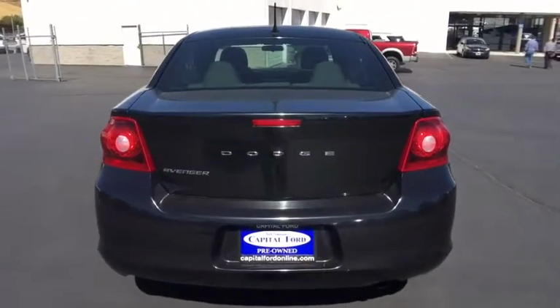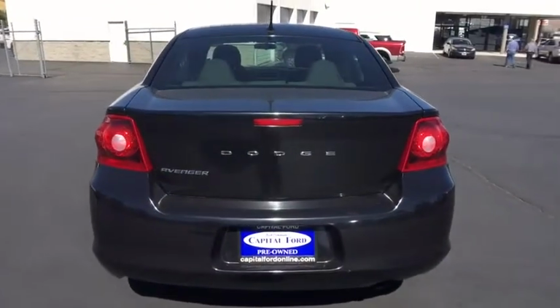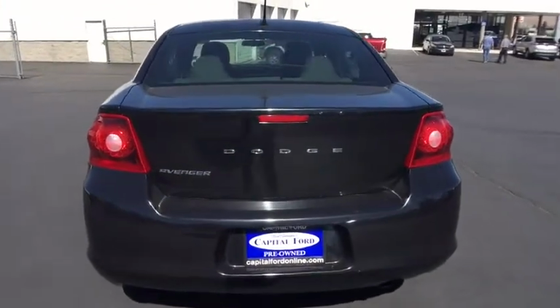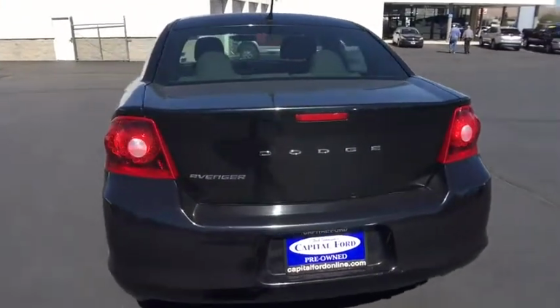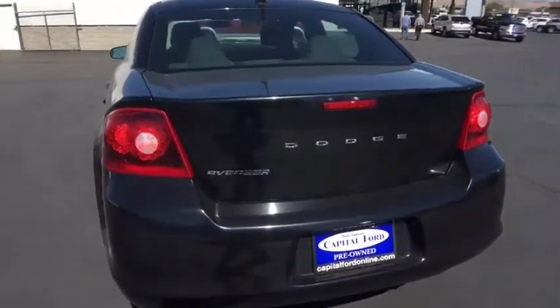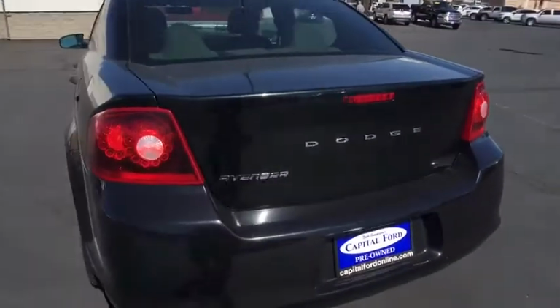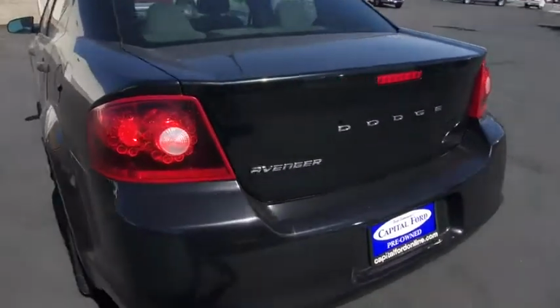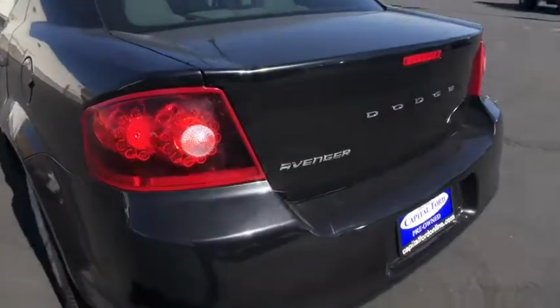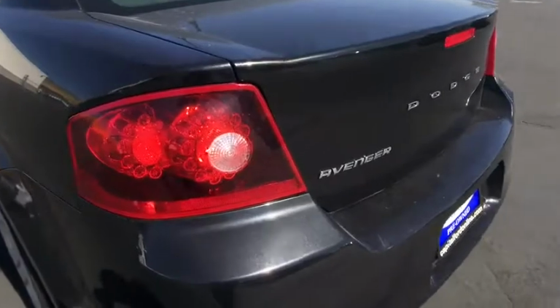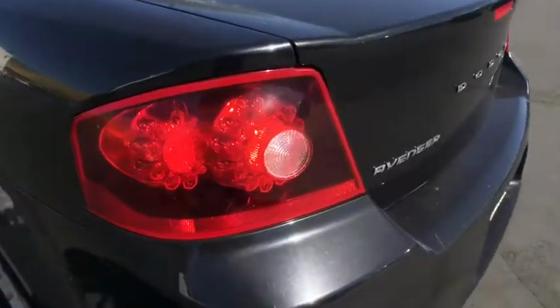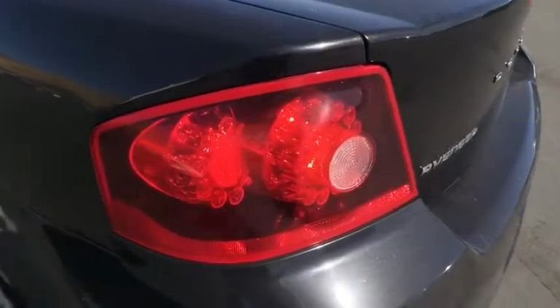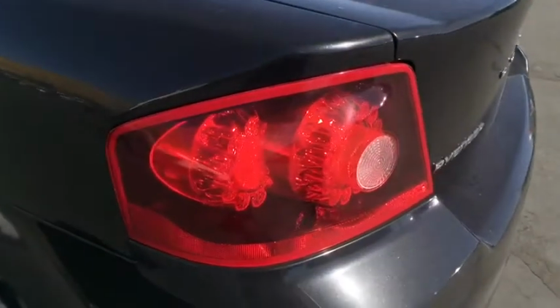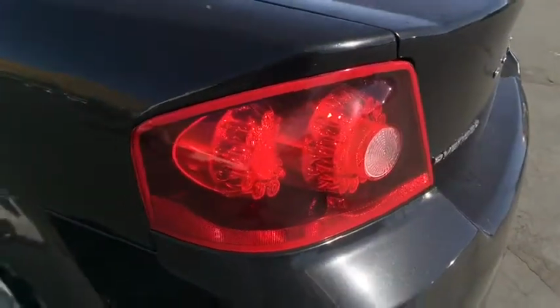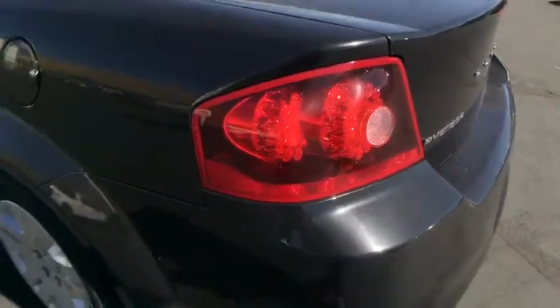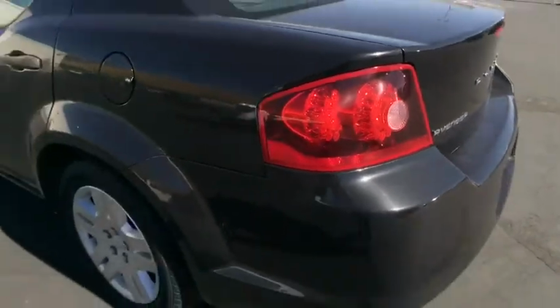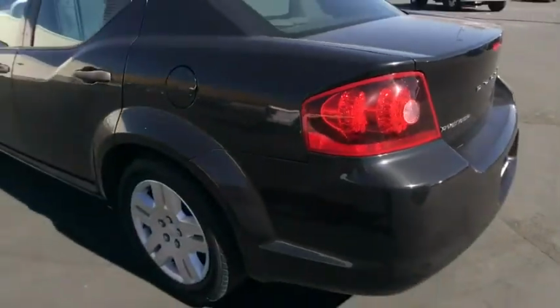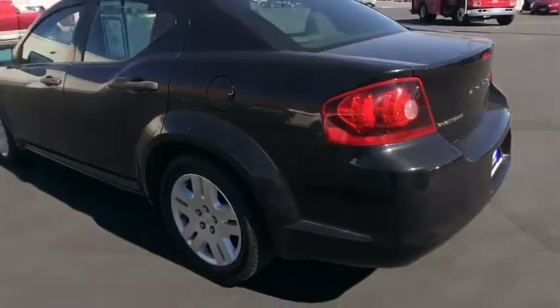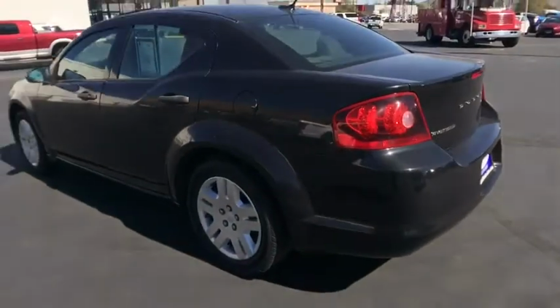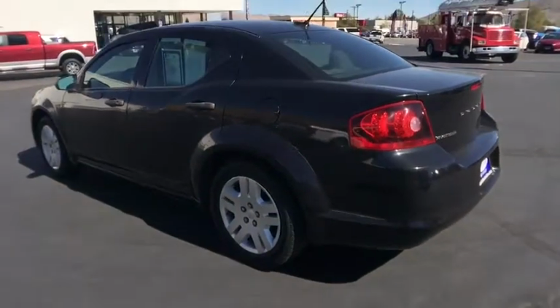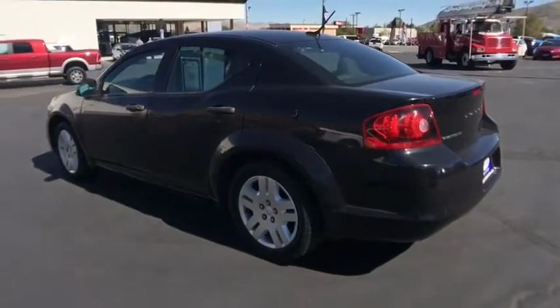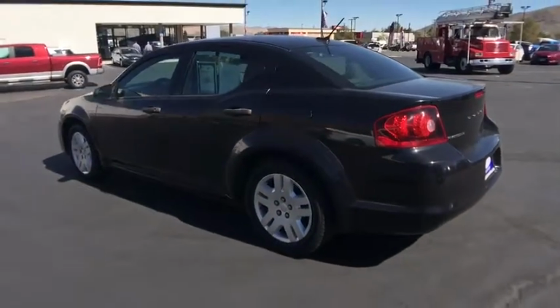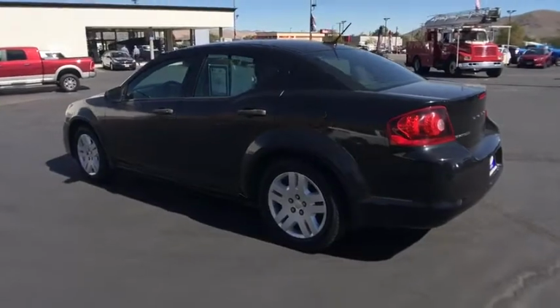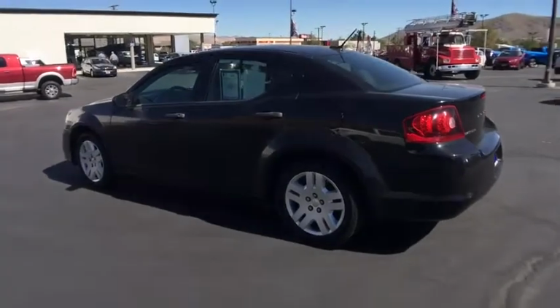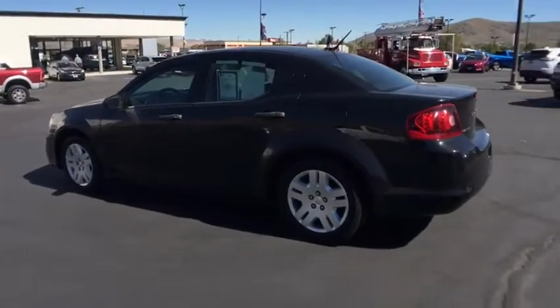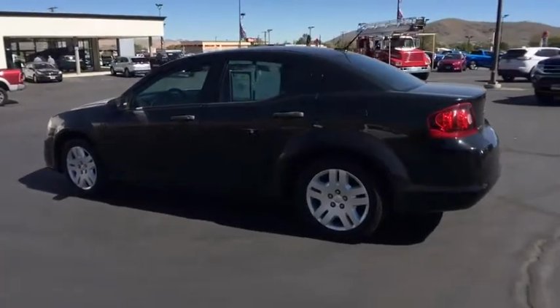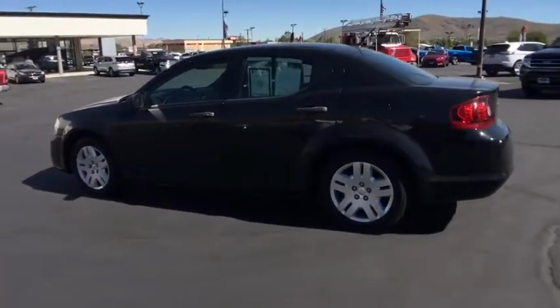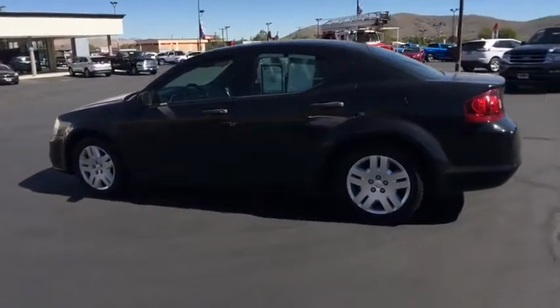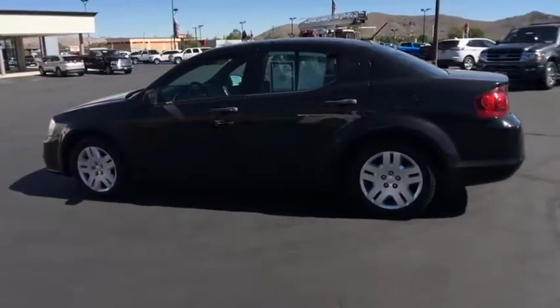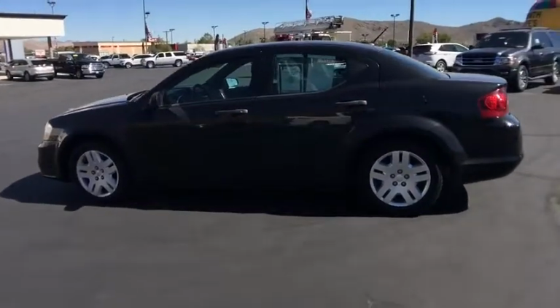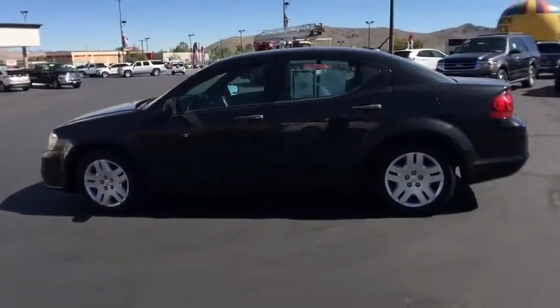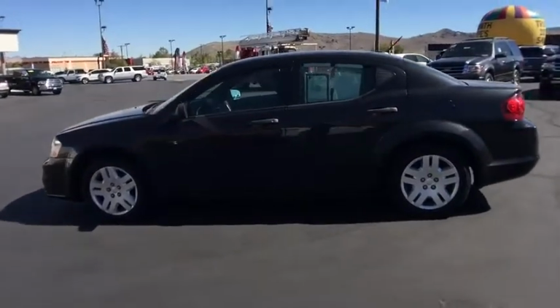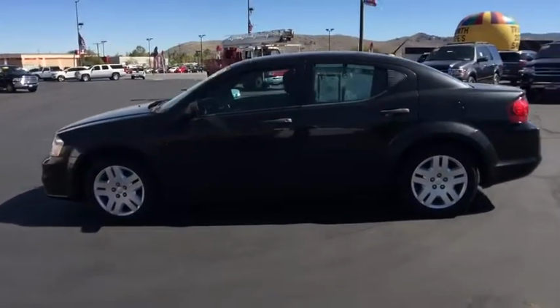Stability control, traction control, keyless entry, steering wheel audio control, anti-lock braking system, power steering, adjustable steering wheel, floor mats, cruise control, four-wheel disc brakes, front wheel drive.